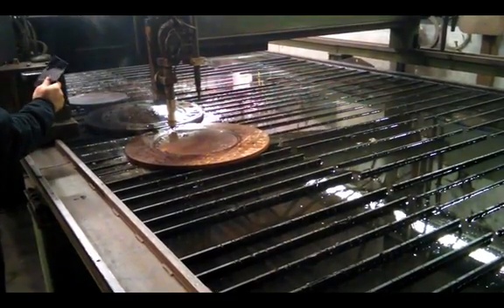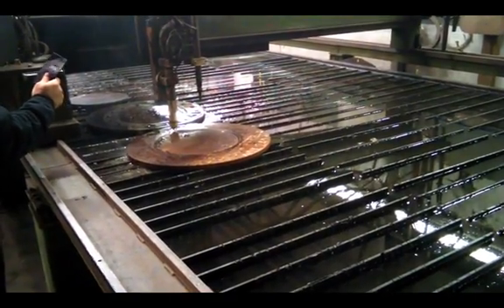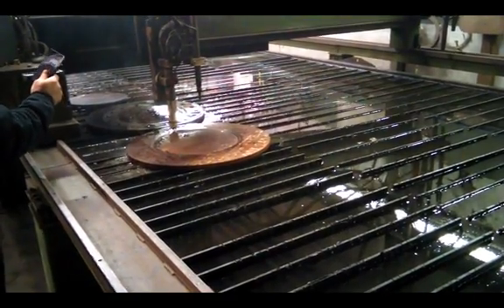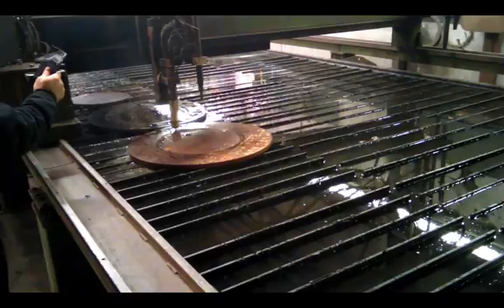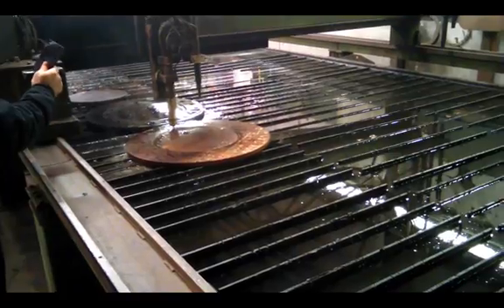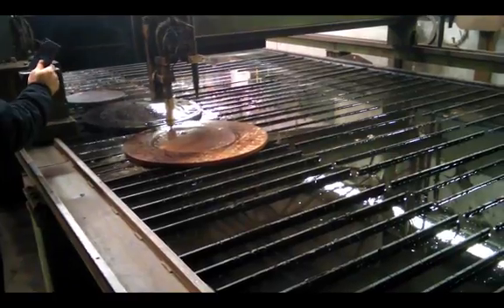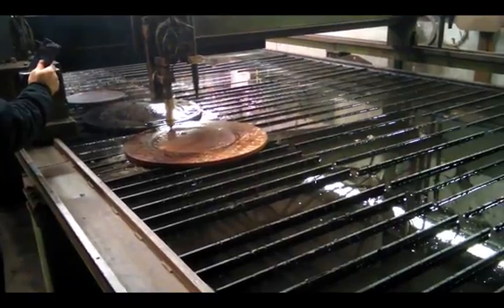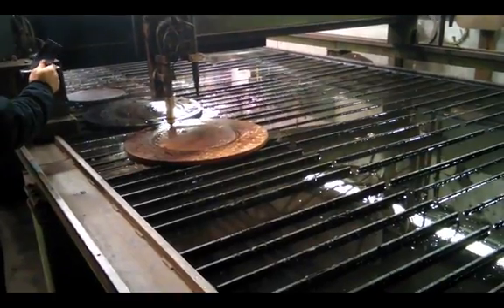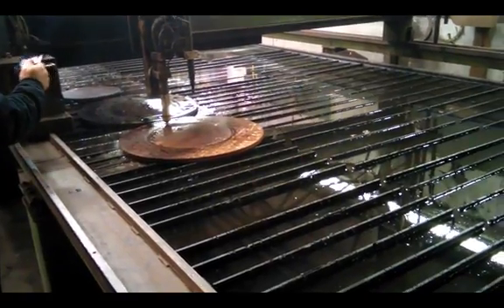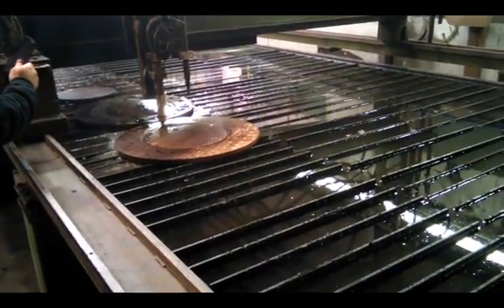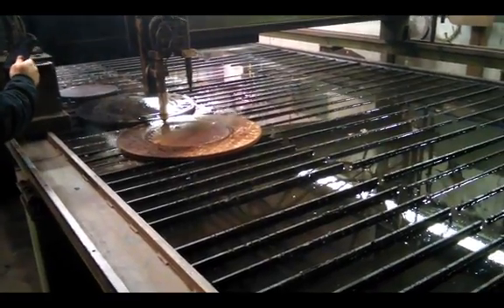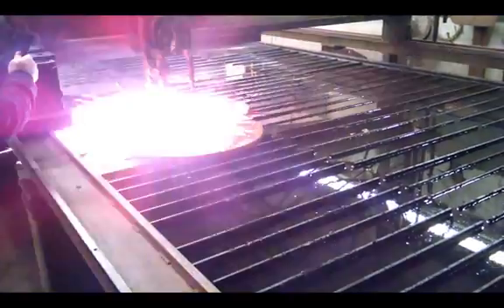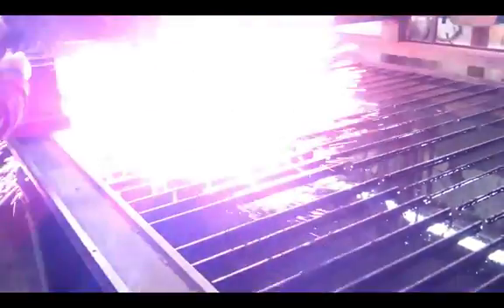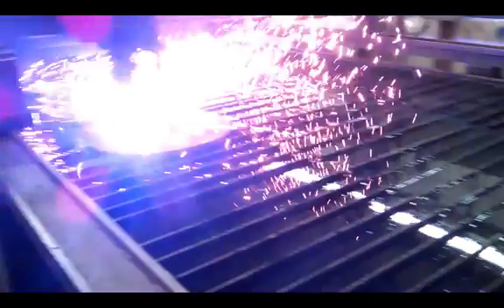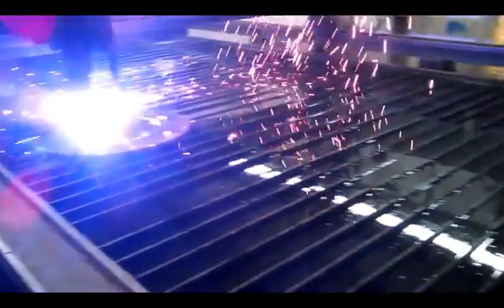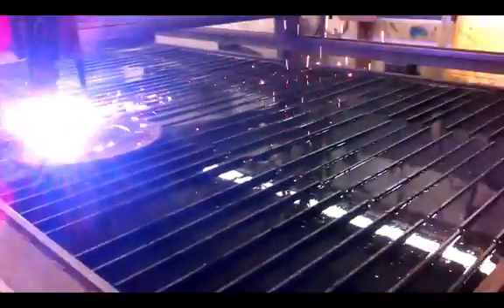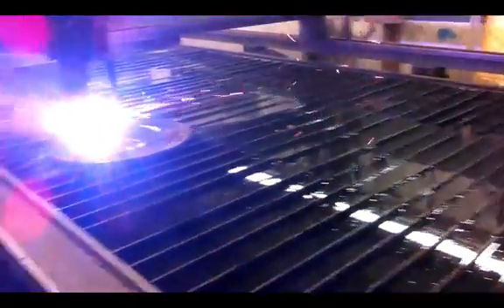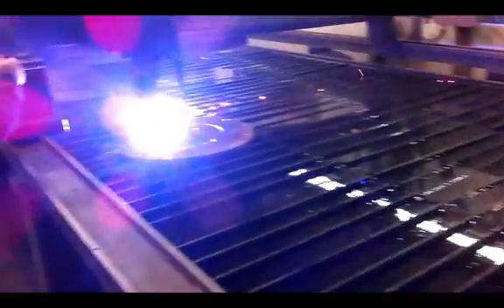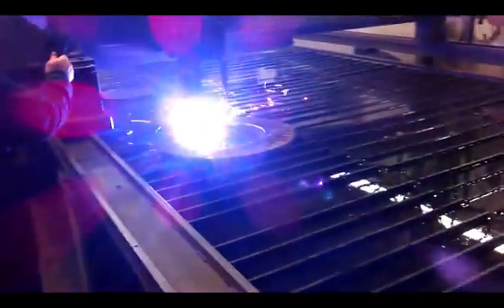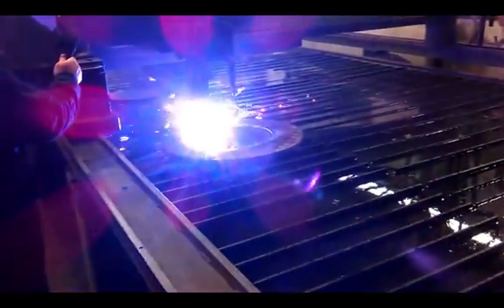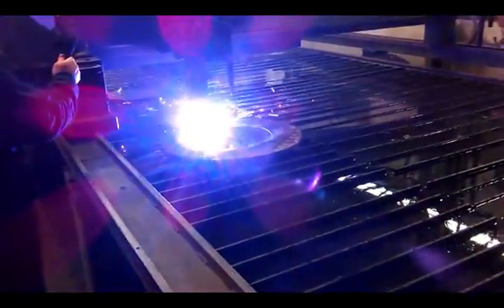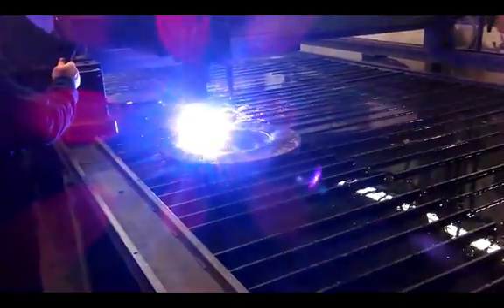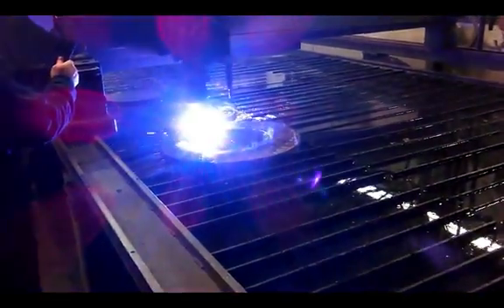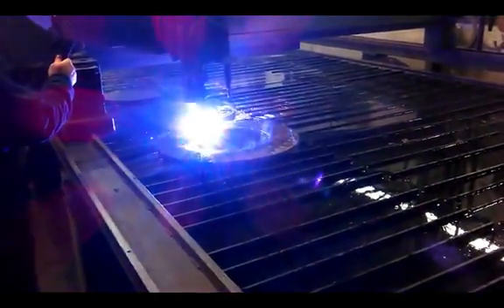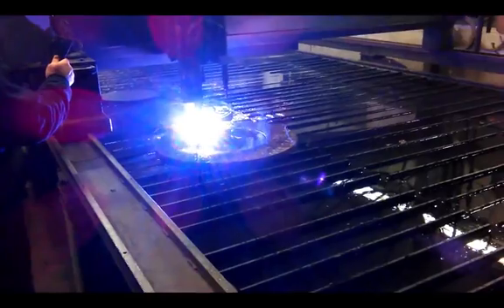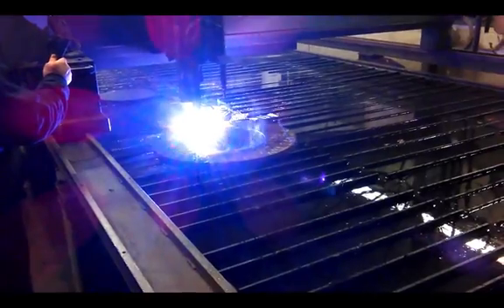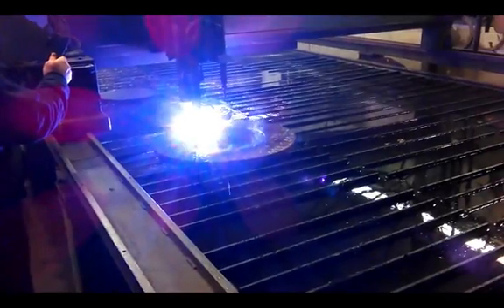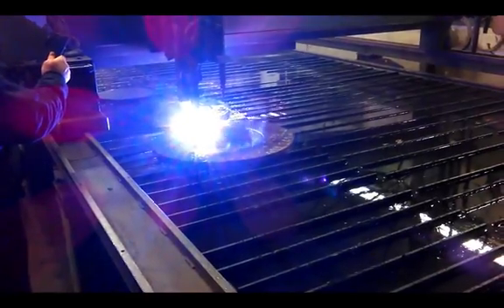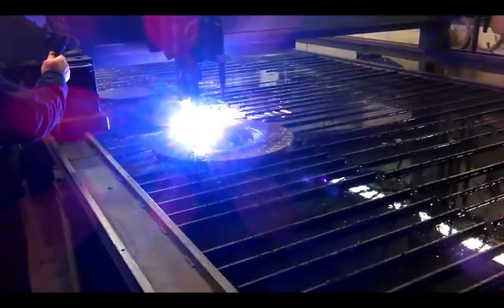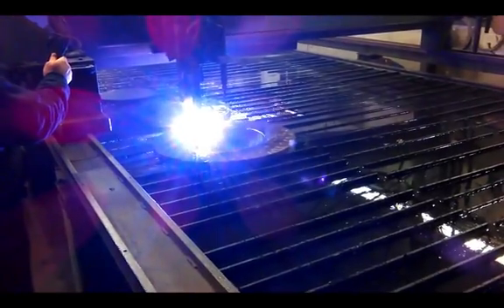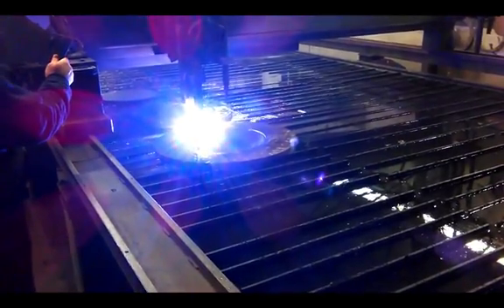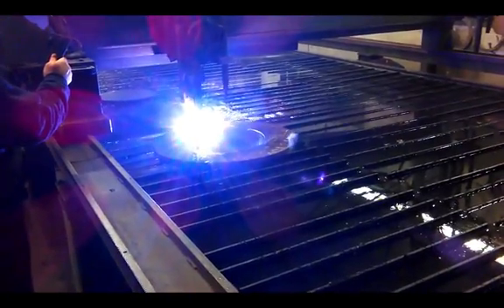The first step in the valve fabrication process is burning out many of the valve body components from a steel plate.